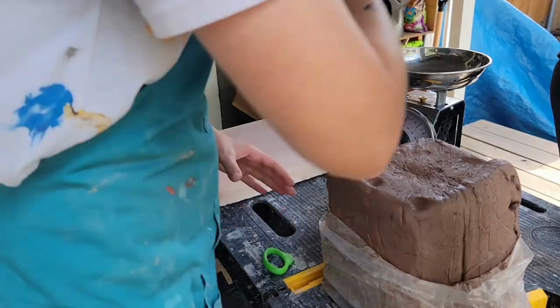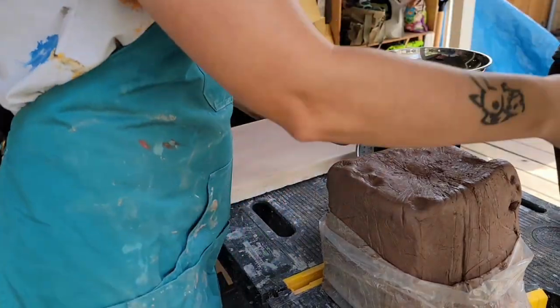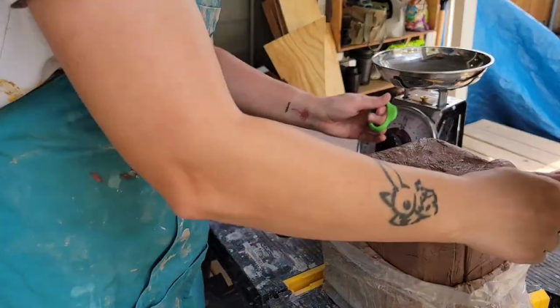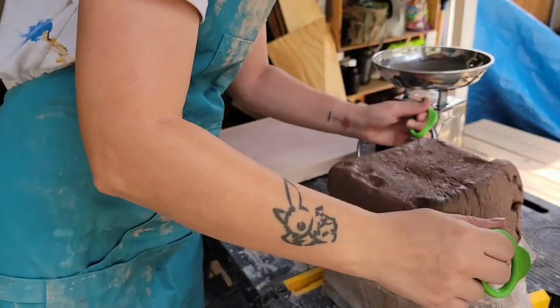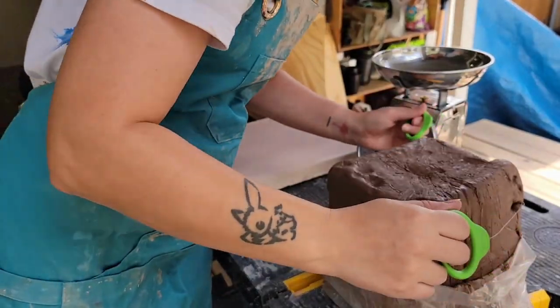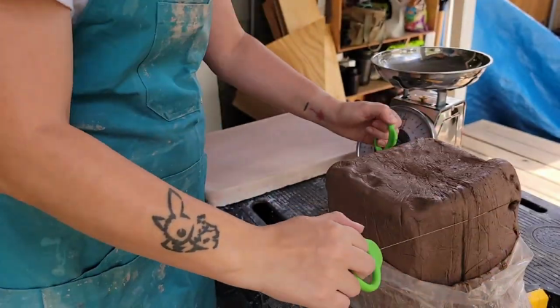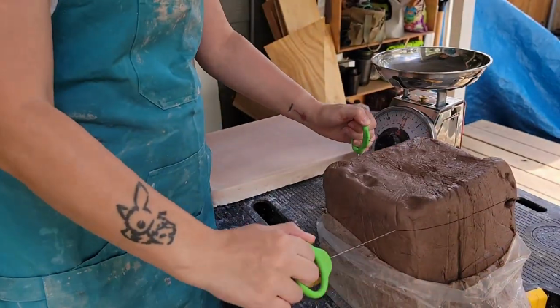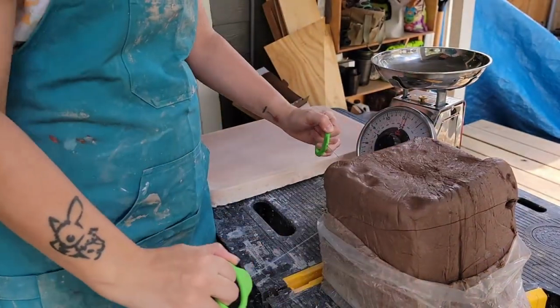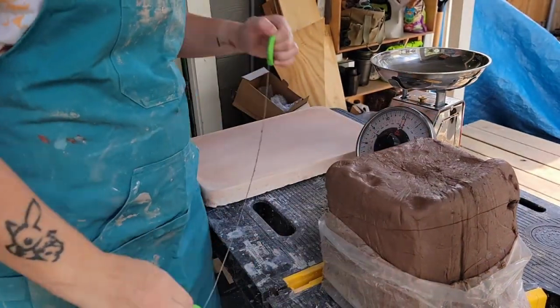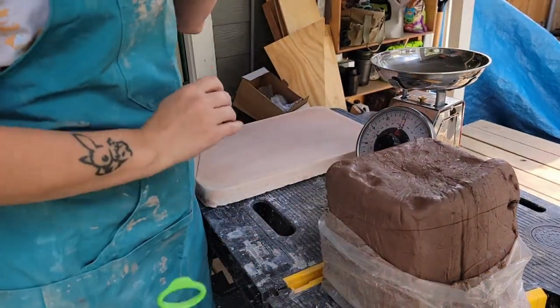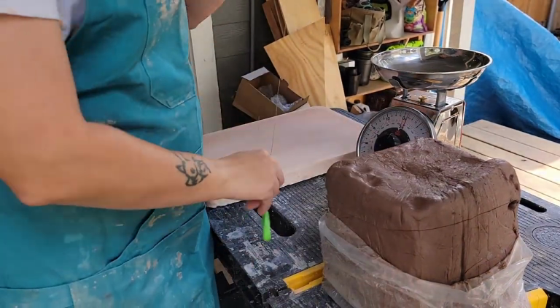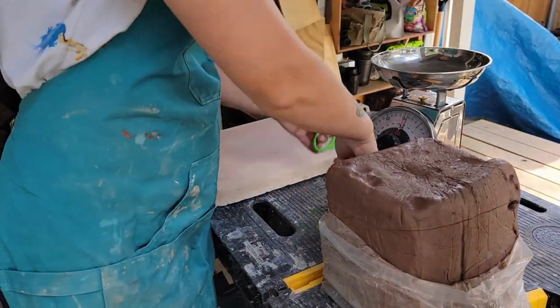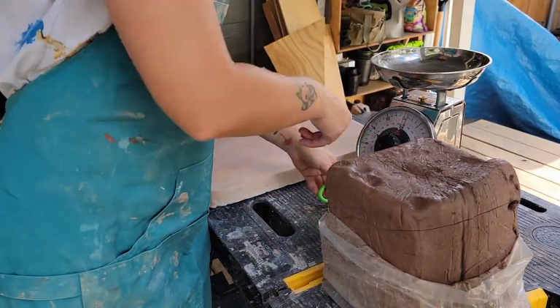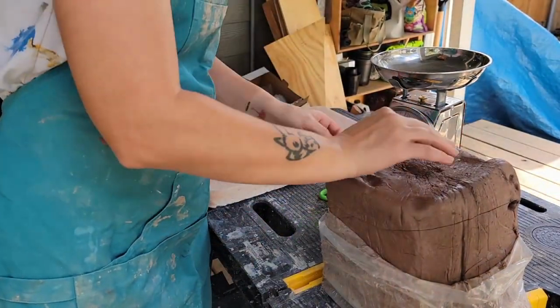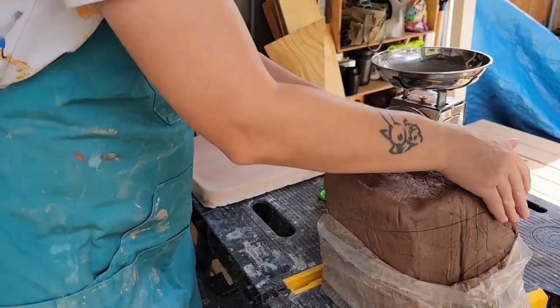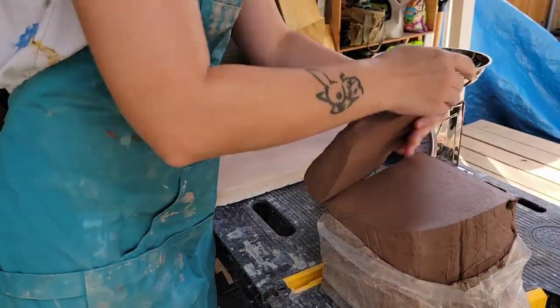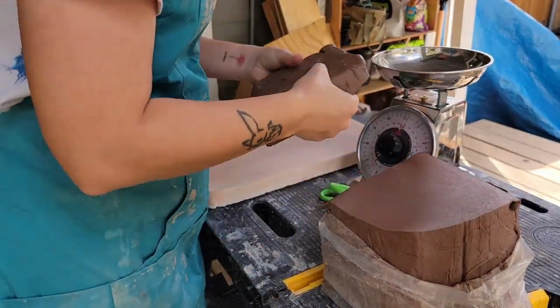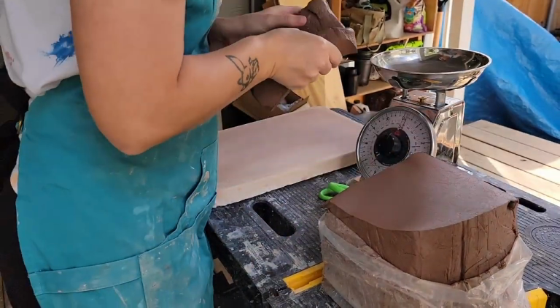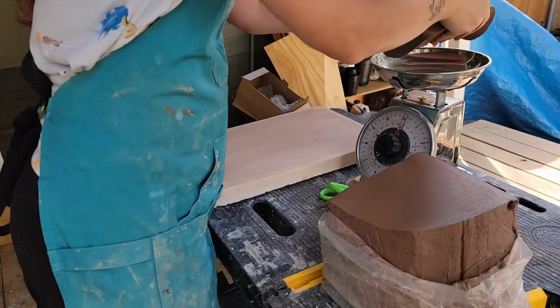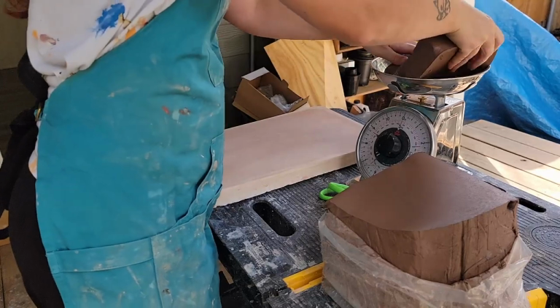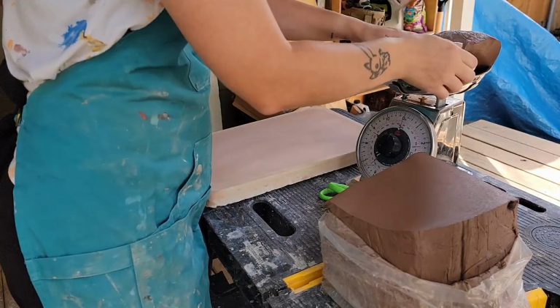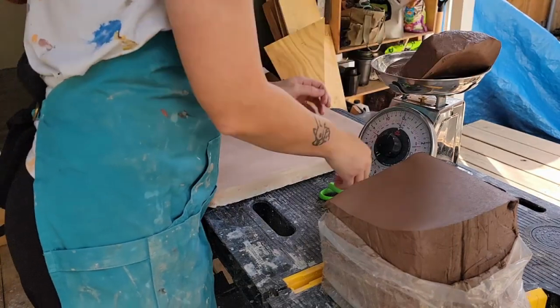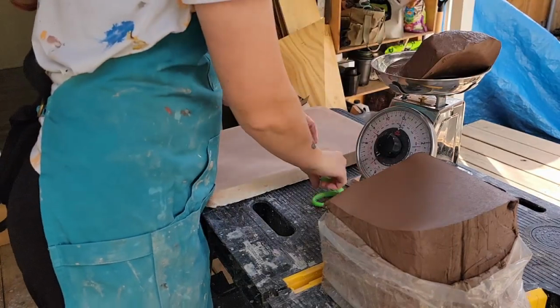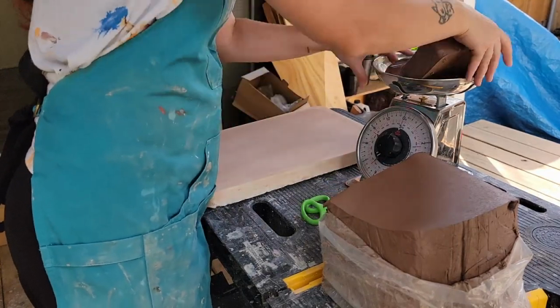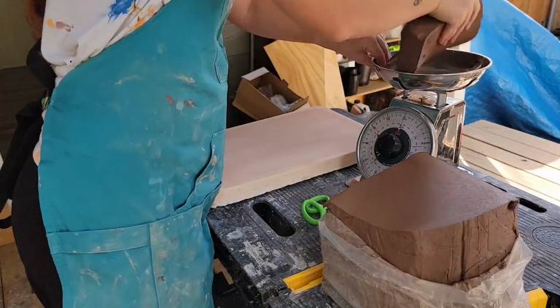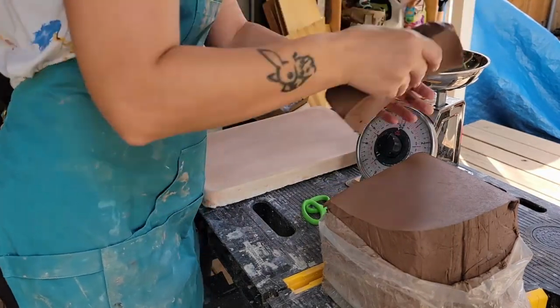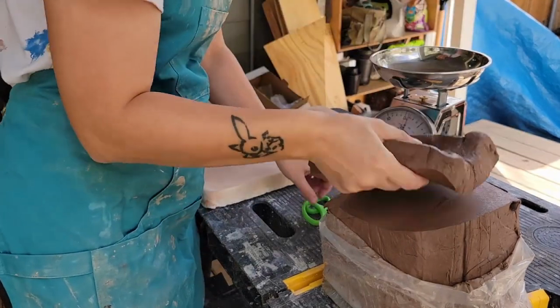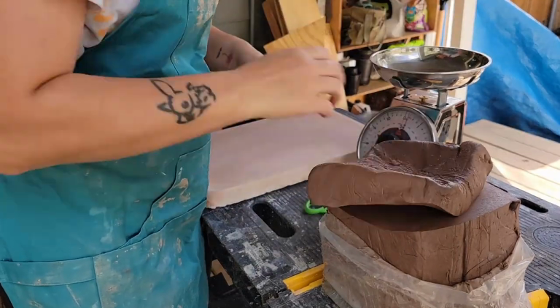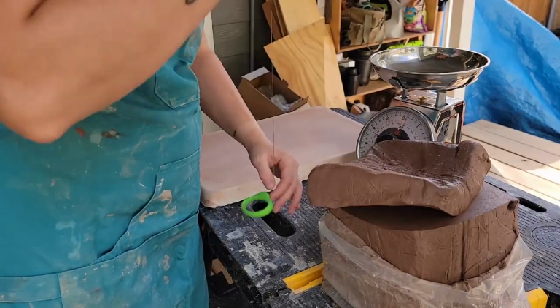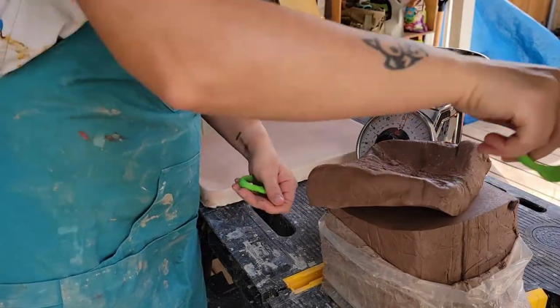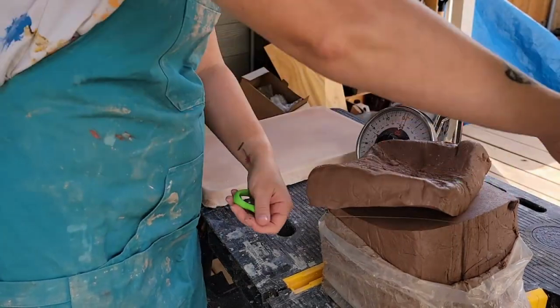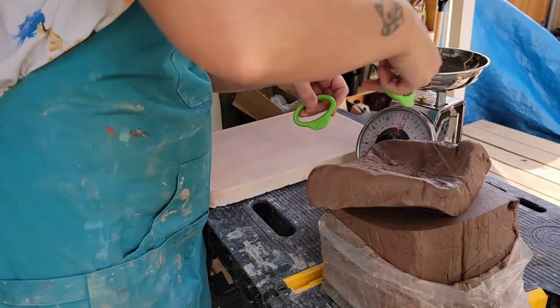Hi guys and welcome back to my channel, Blue Nose Trading. My name is Tori Solis and today I'm going to be throwing some bases for chicken pots out of this new clay body.